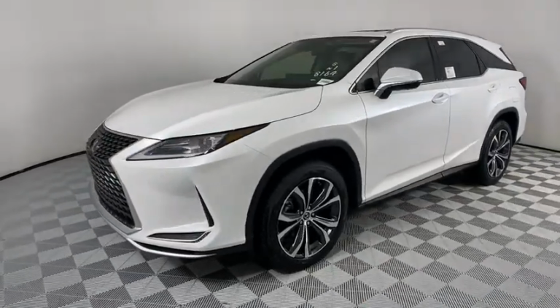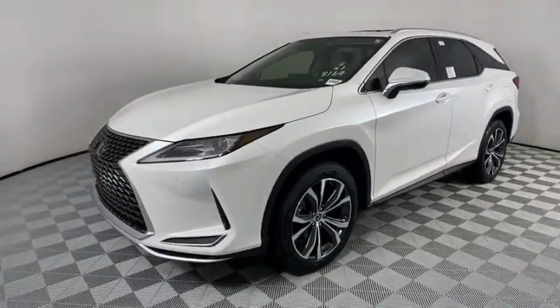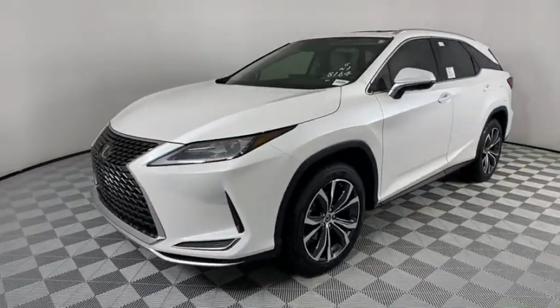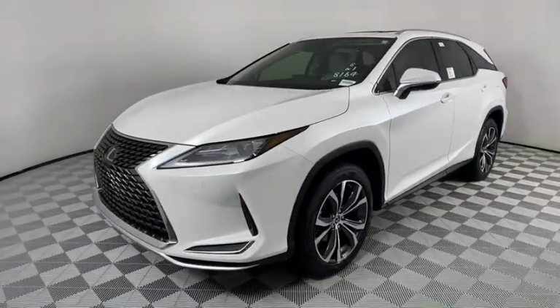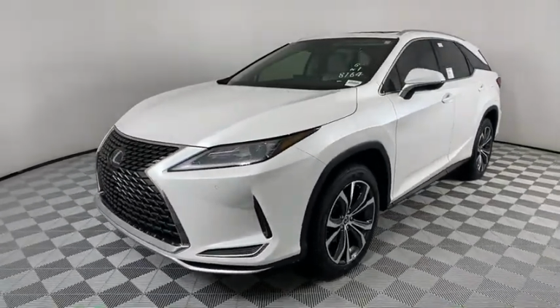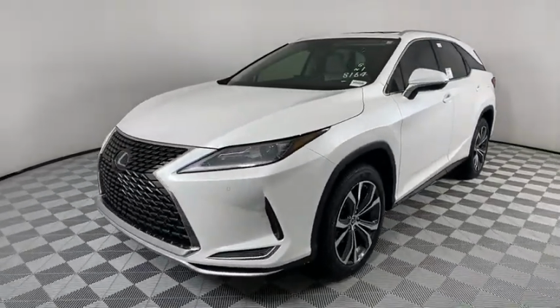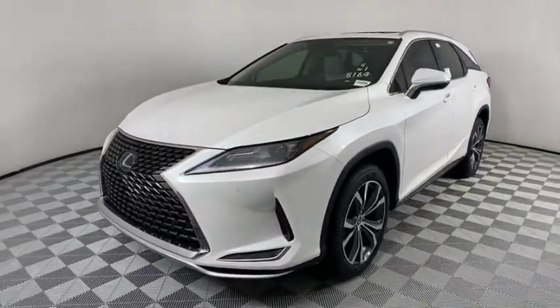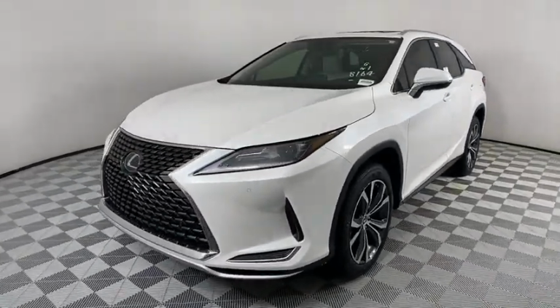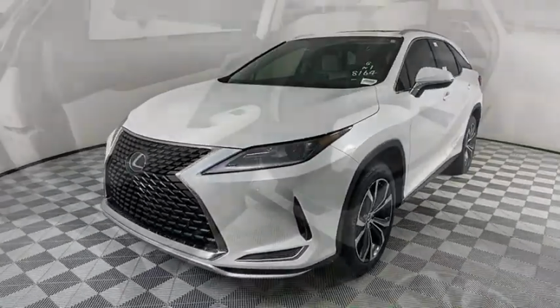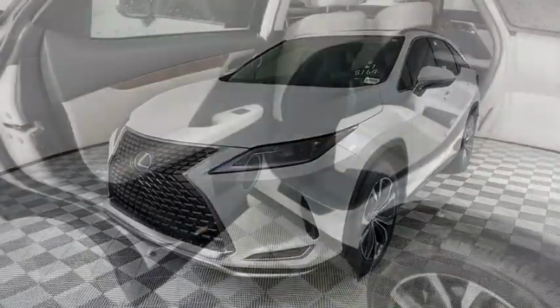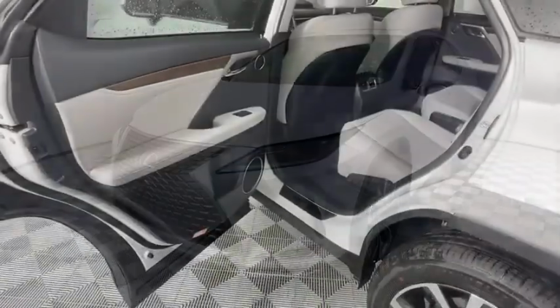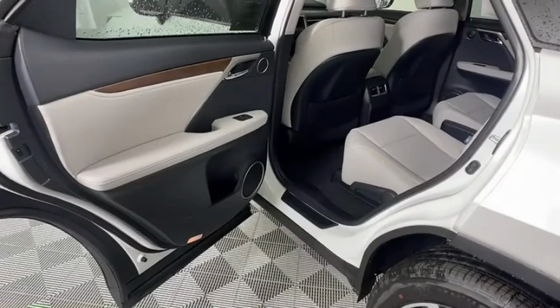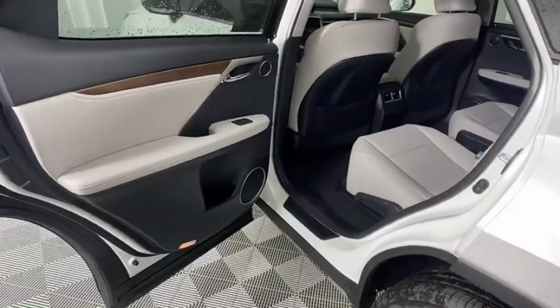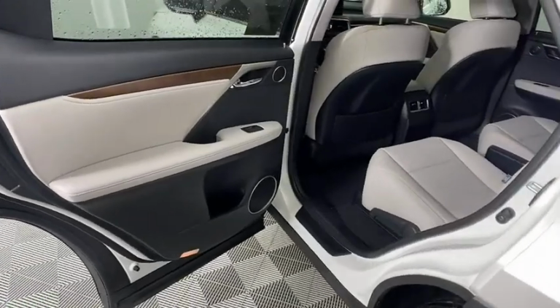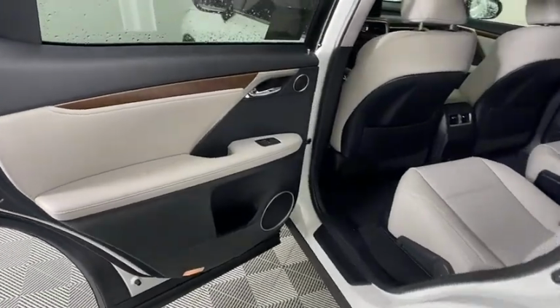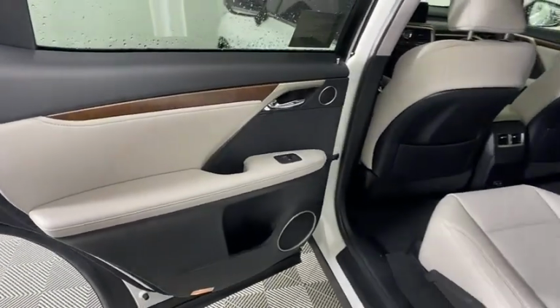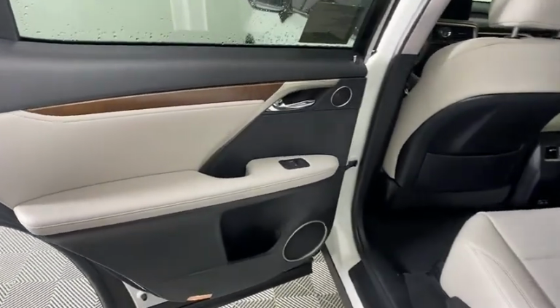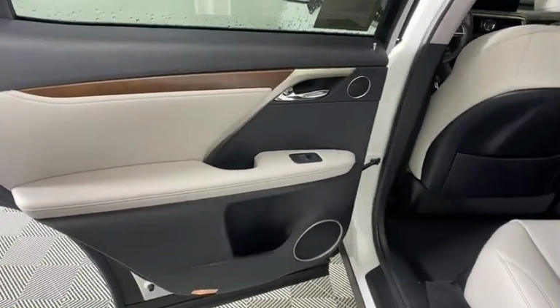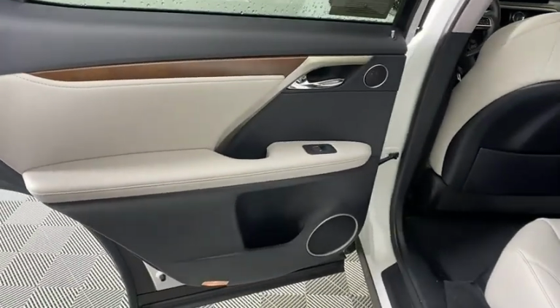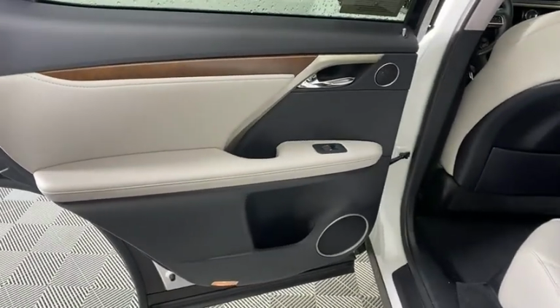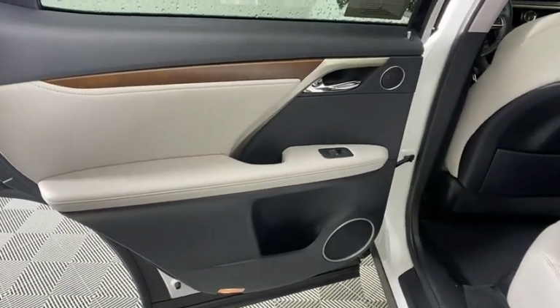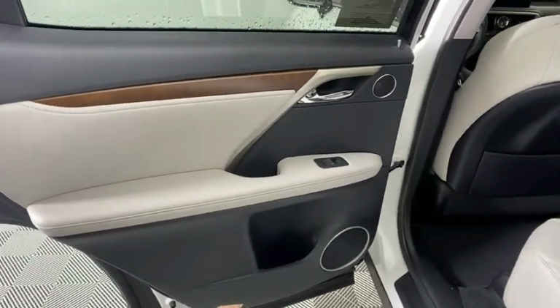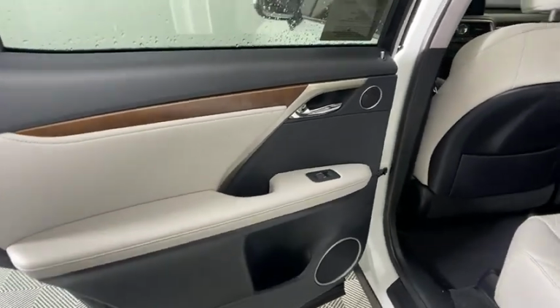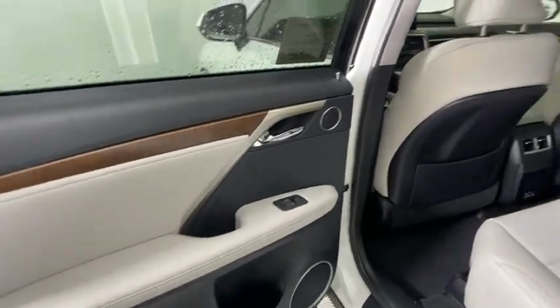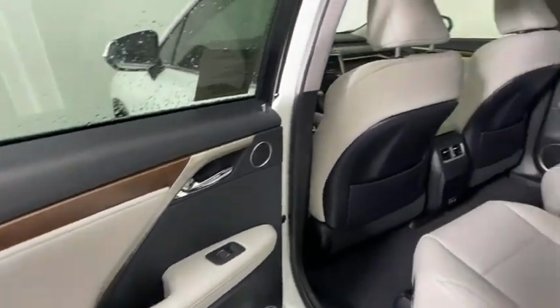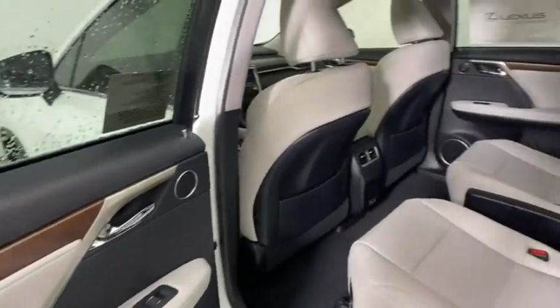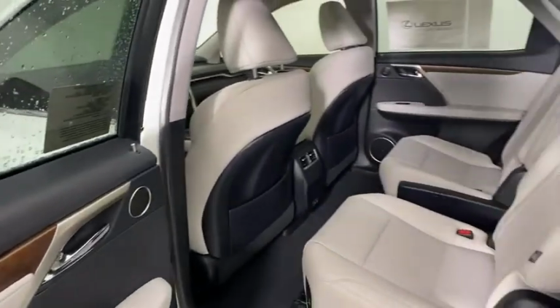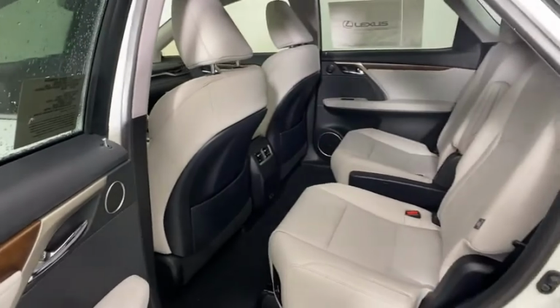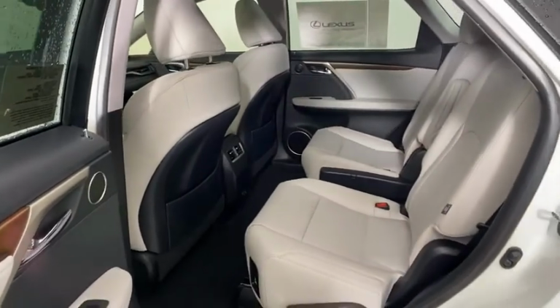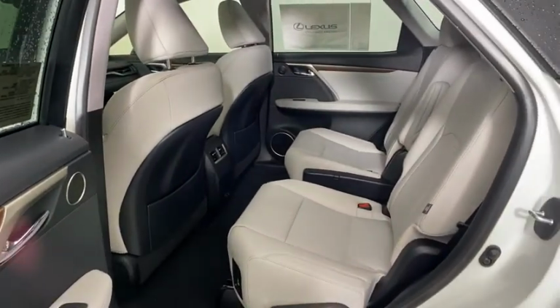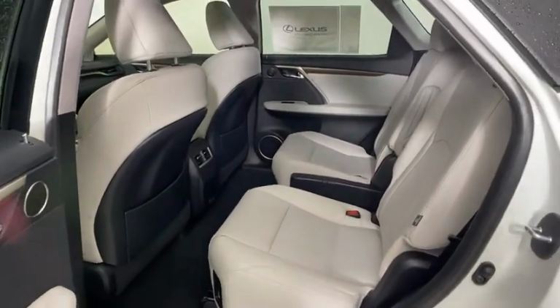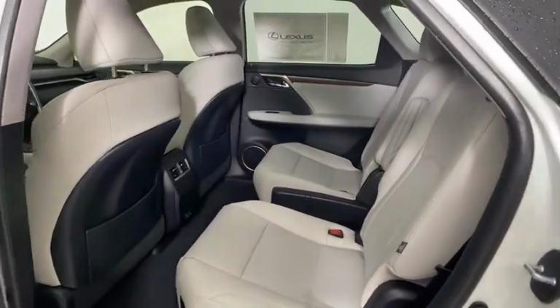Lane departure warning, leather-wrapped steering wheel, Bluetooth, adjustable steering wheel, power steering, four-wheel disc brakes, cruise control, auto-dimming rear-view mirror, keyless start.